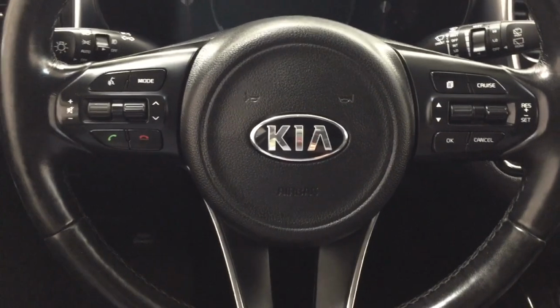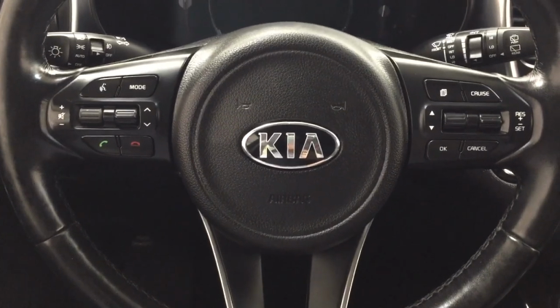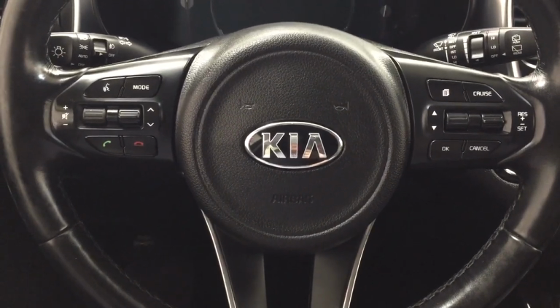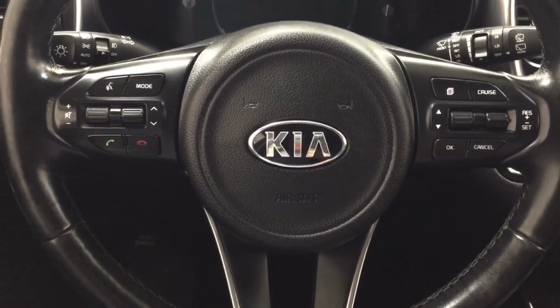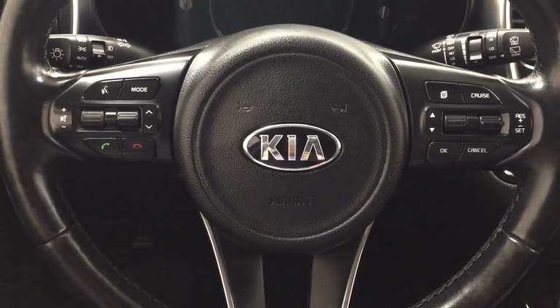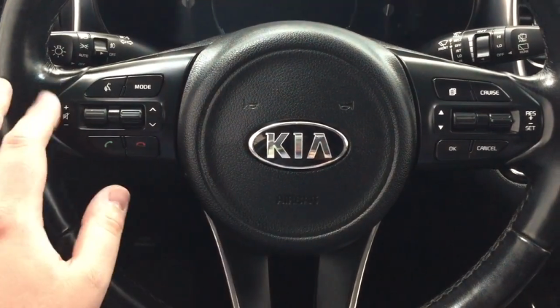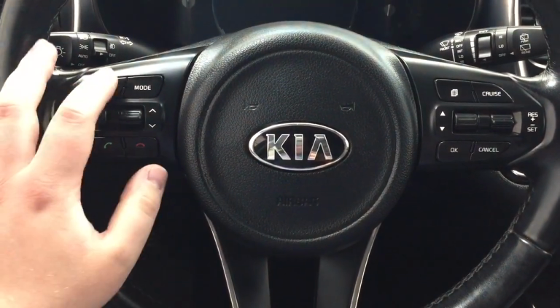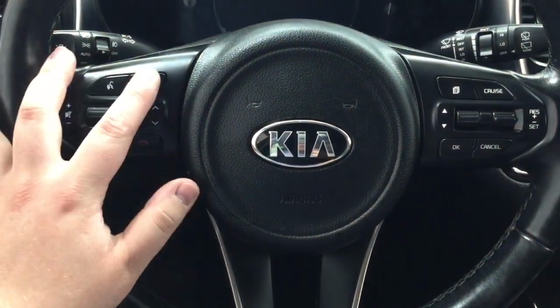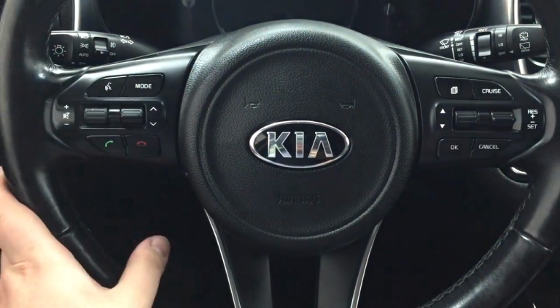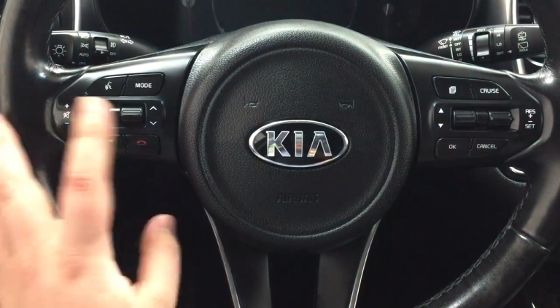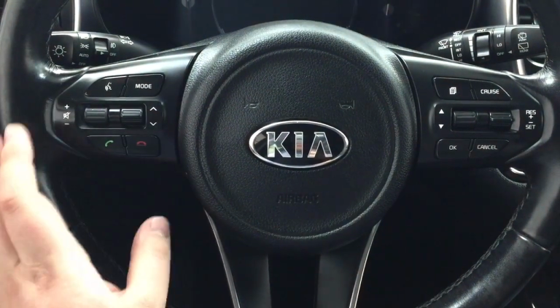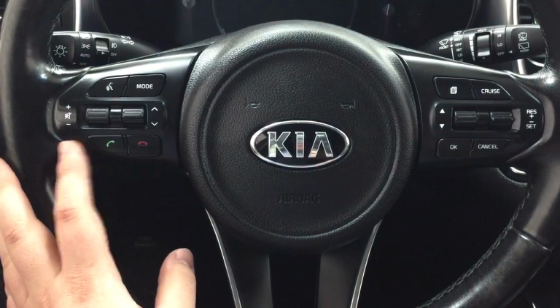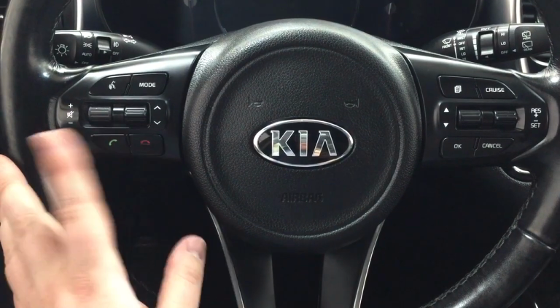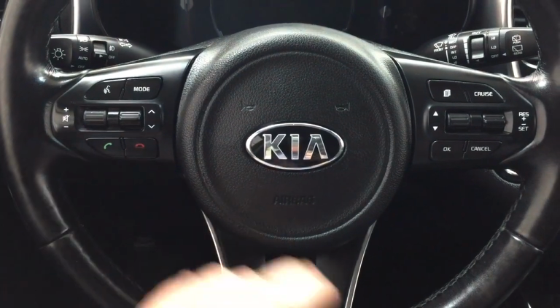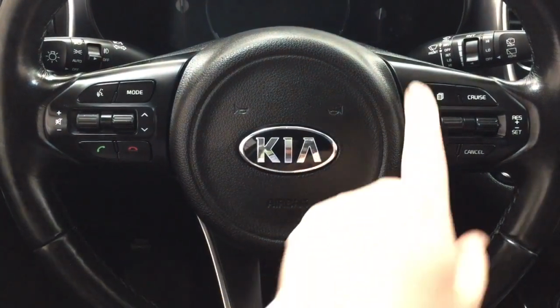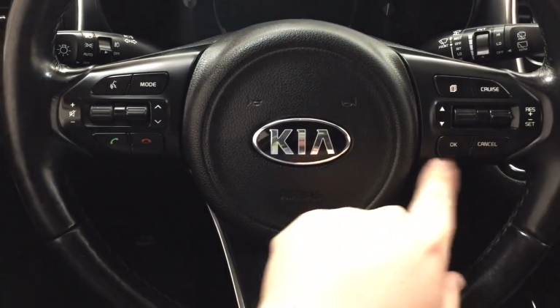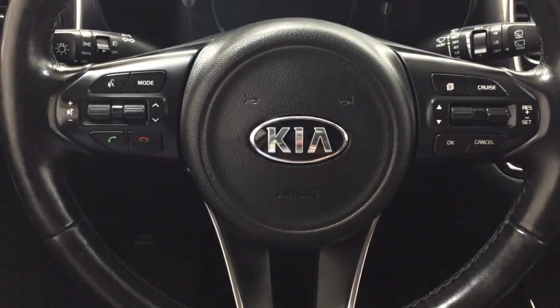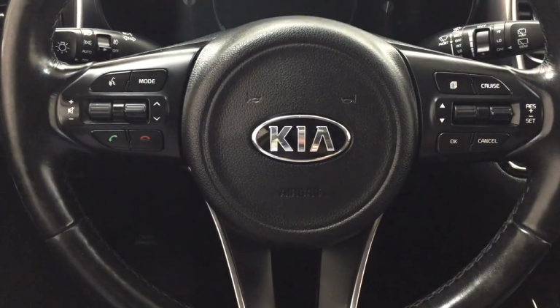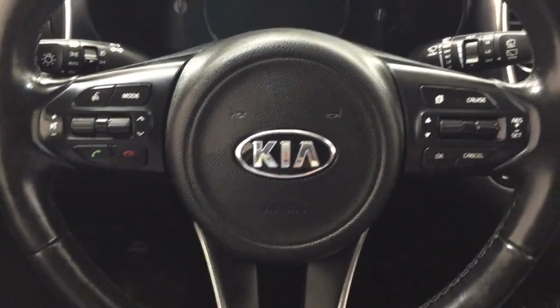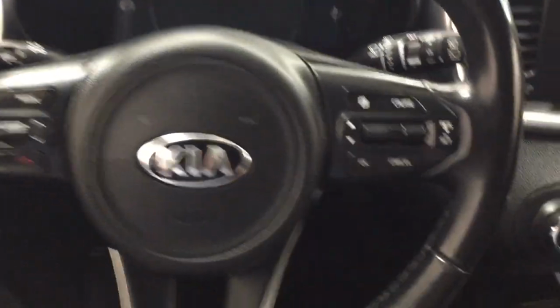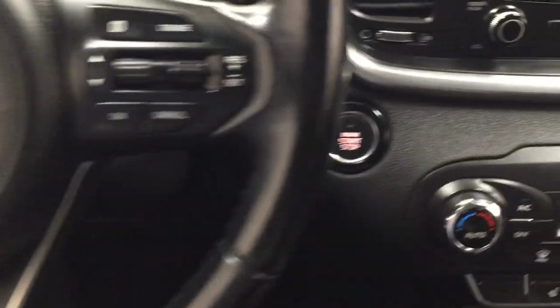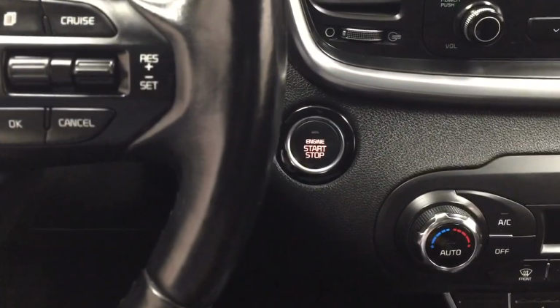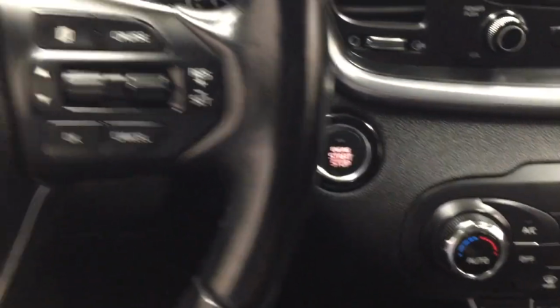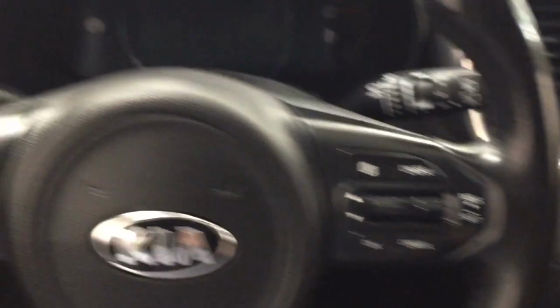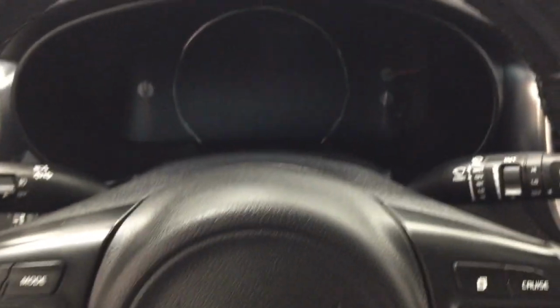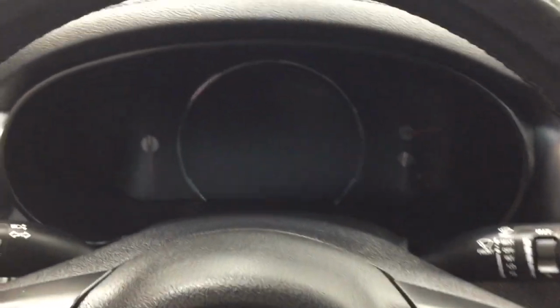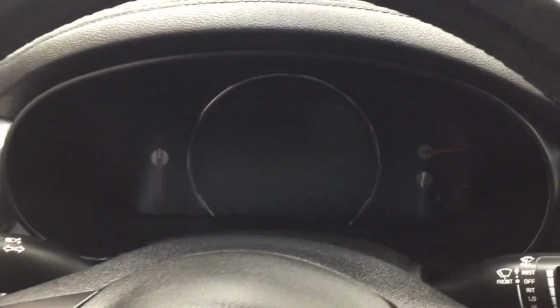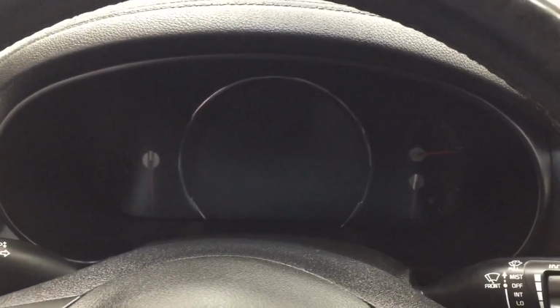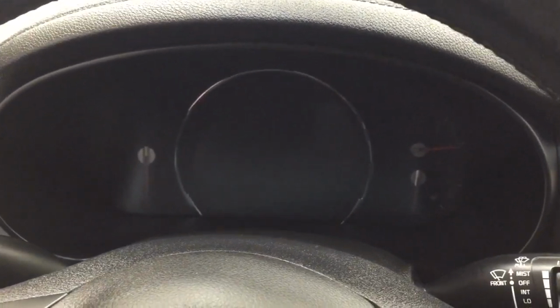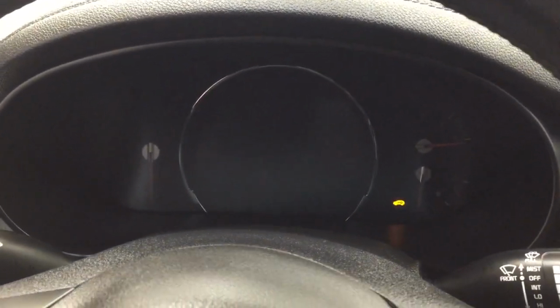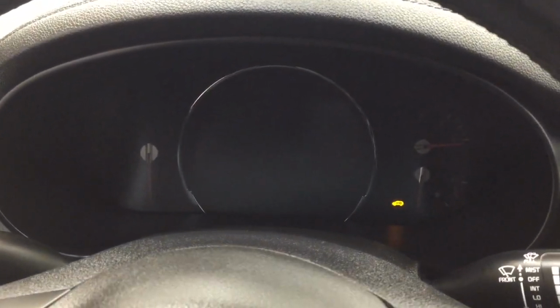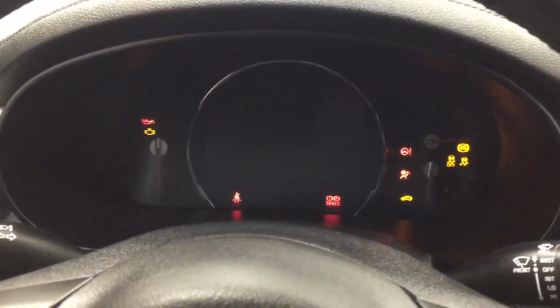Taking a look at the steering wheel, you'll see you have your volume control, voice recognition, mode select, seat function, as well as your Bluetooth and cruise control. You also have the push button start, so all you have to do is put your foot on the brake, hit the push button, and it will start up for you automatically.